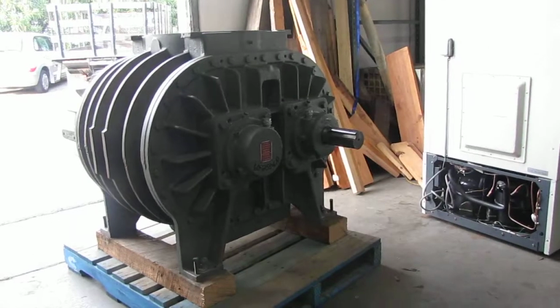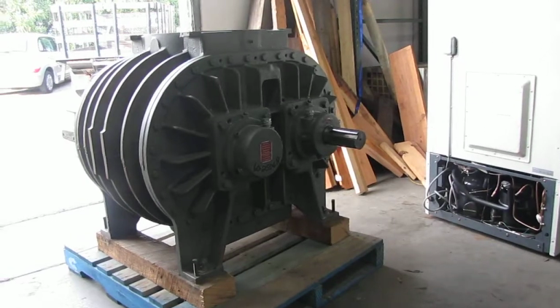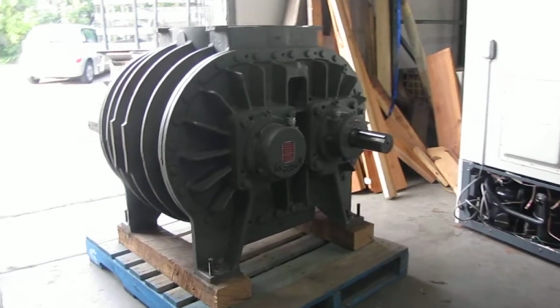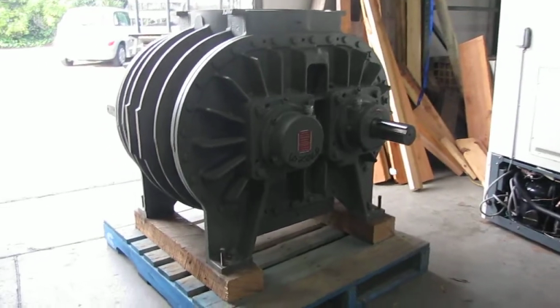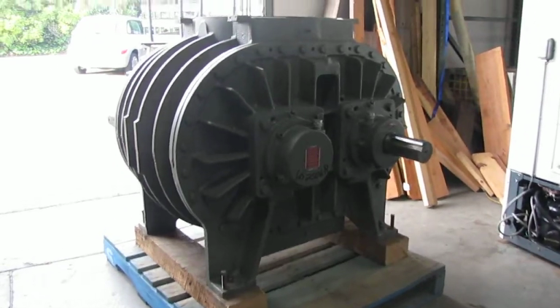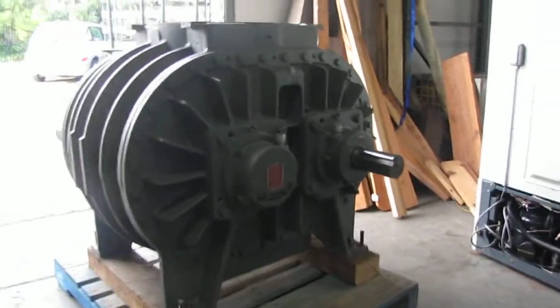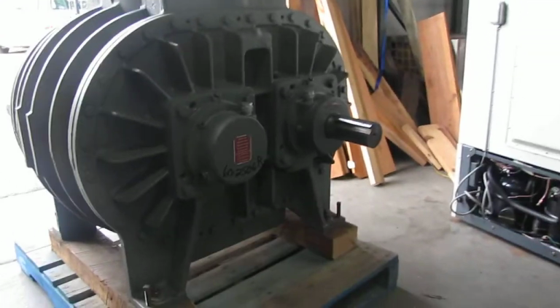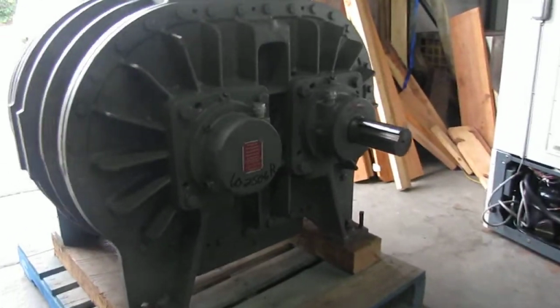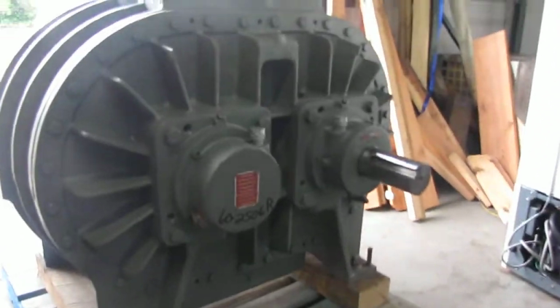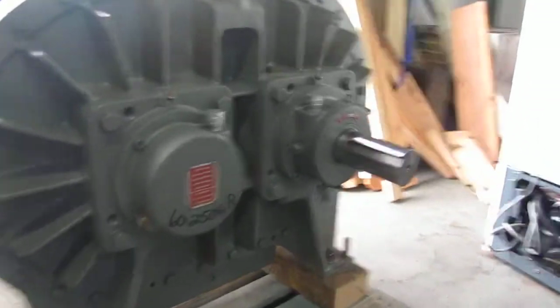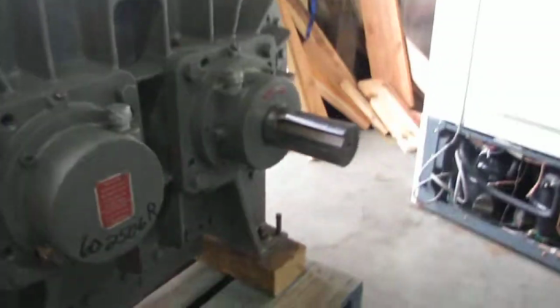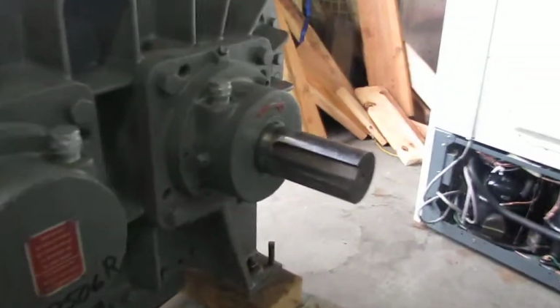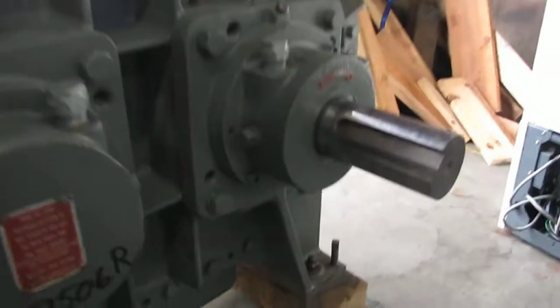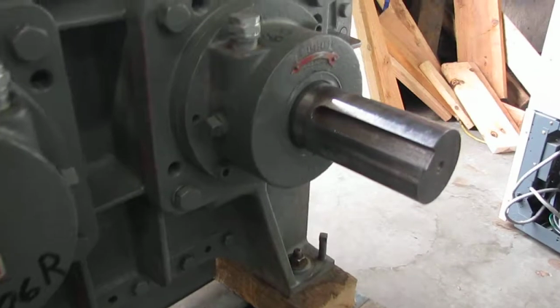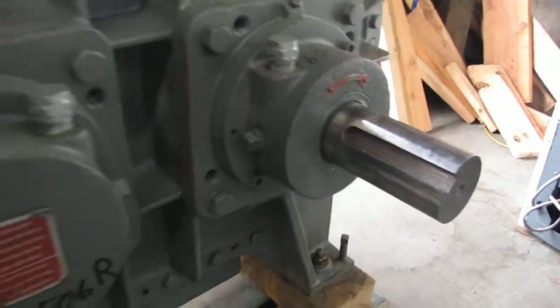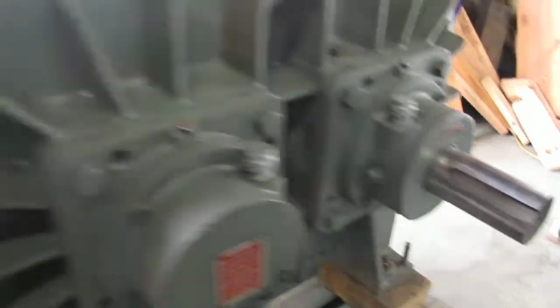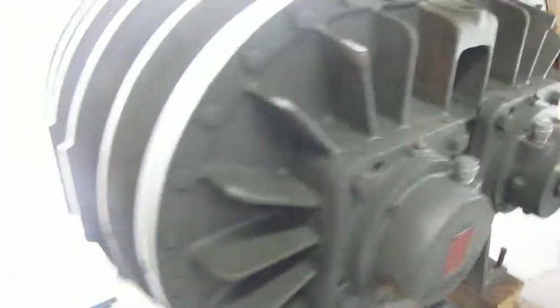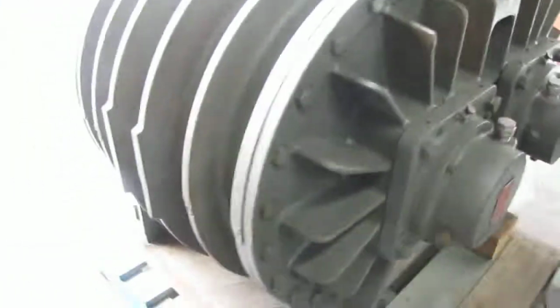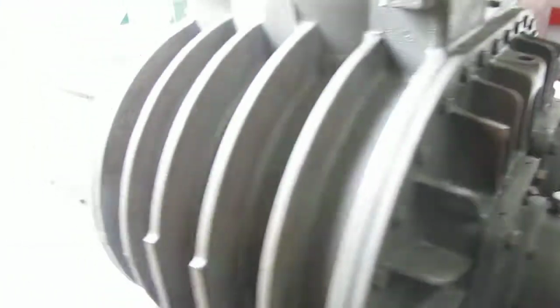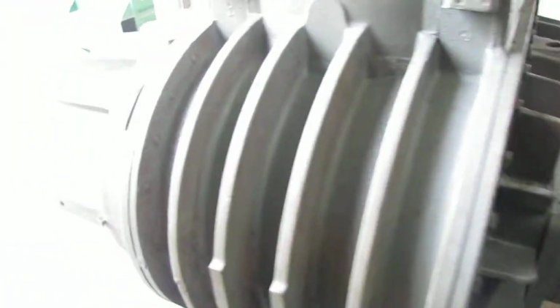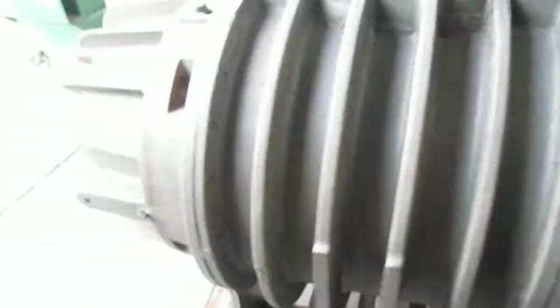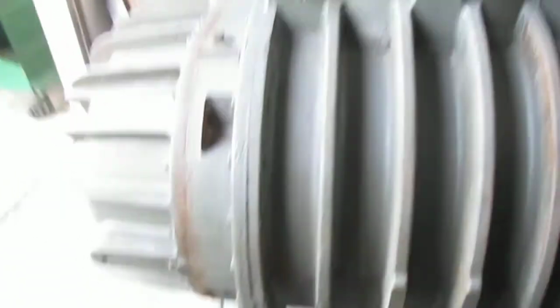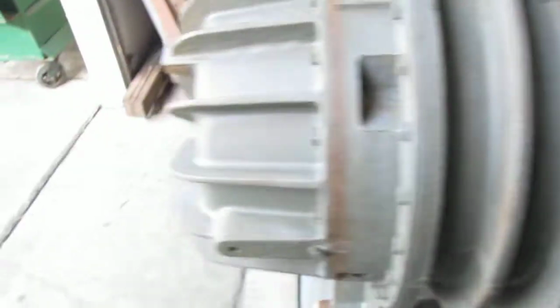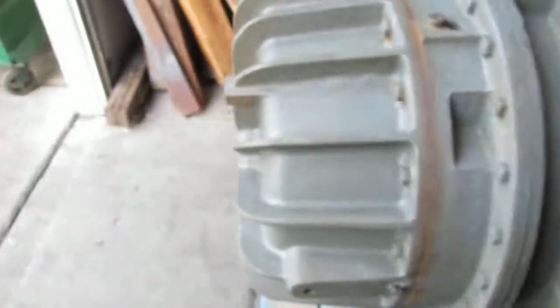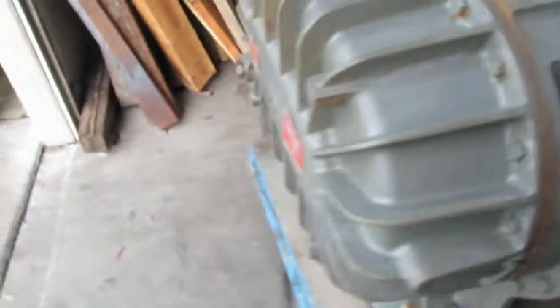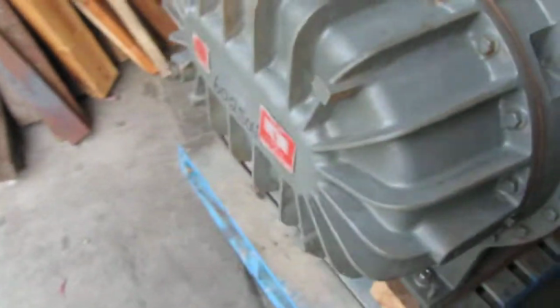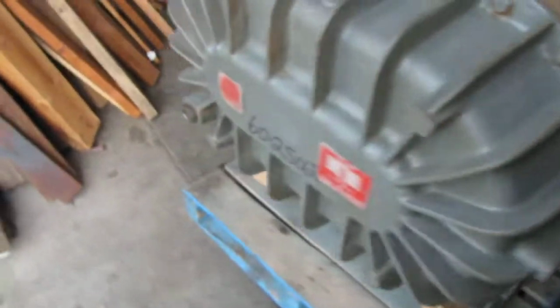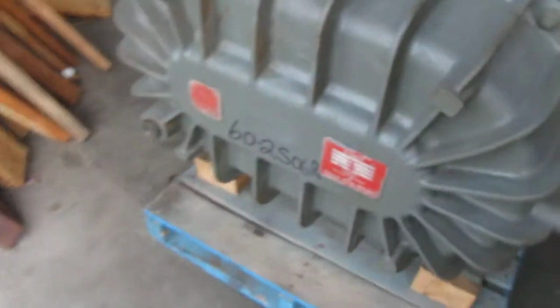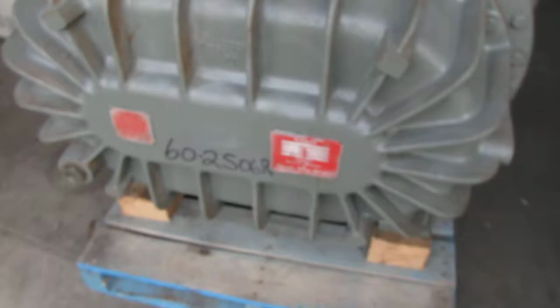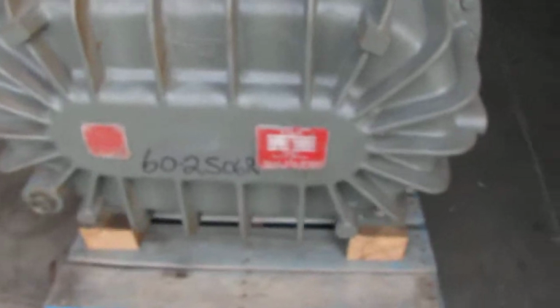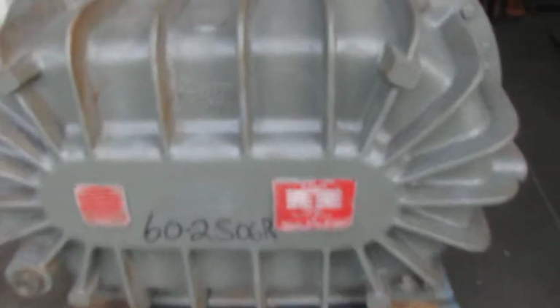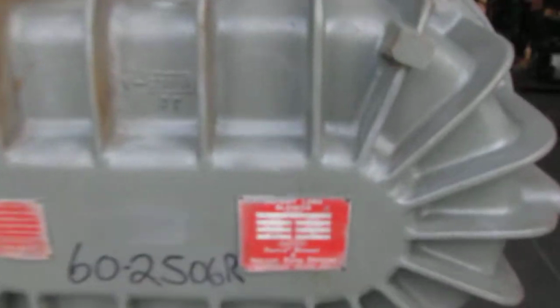Here we have a Dresser roots blower. This blower is an unused unit that came from a plant. It might be a rebuild. It was never hooked up at their plant.